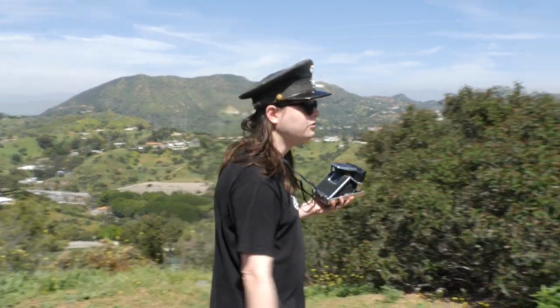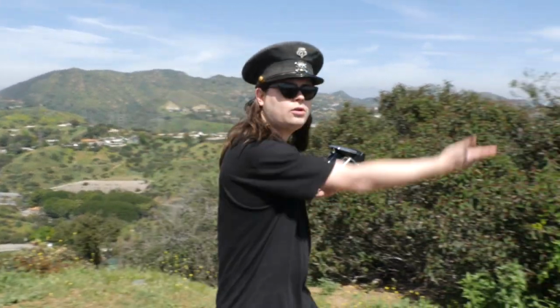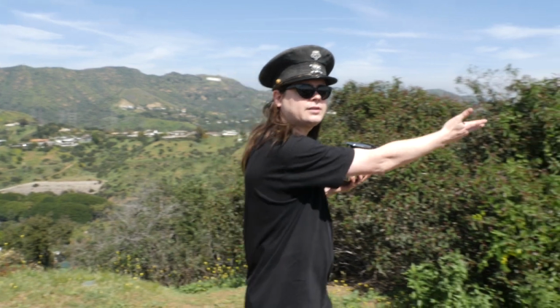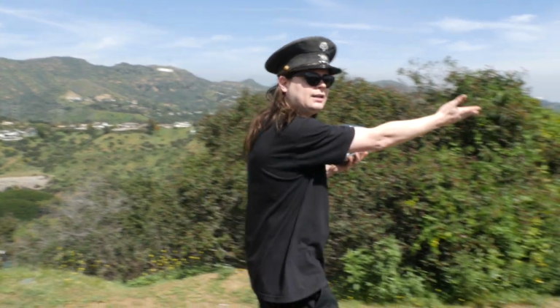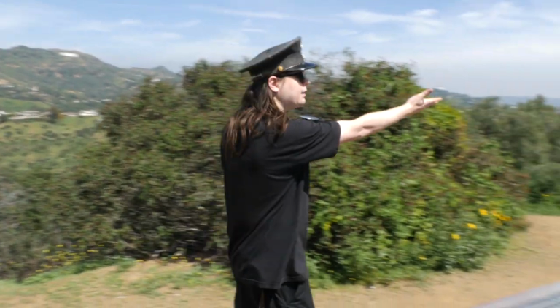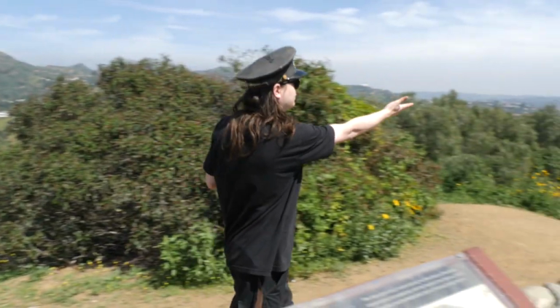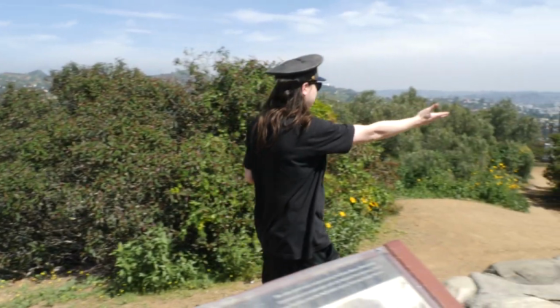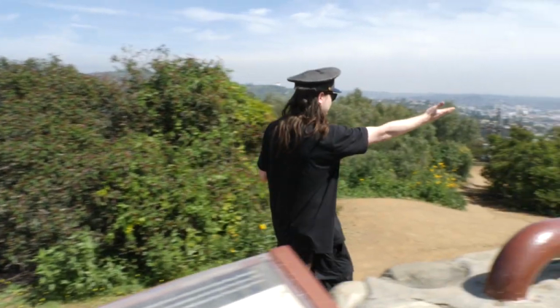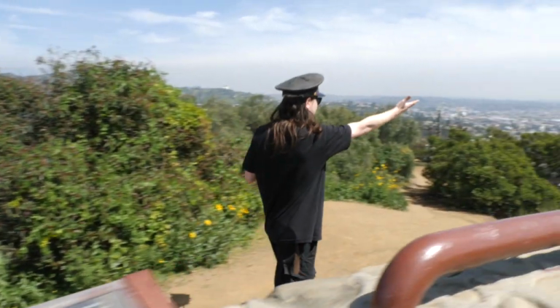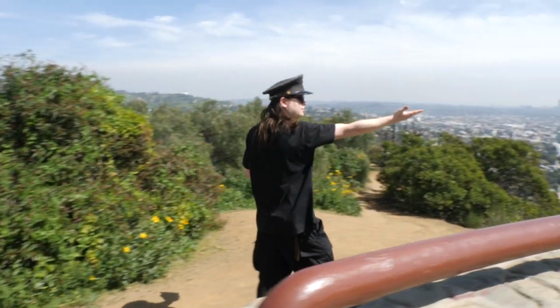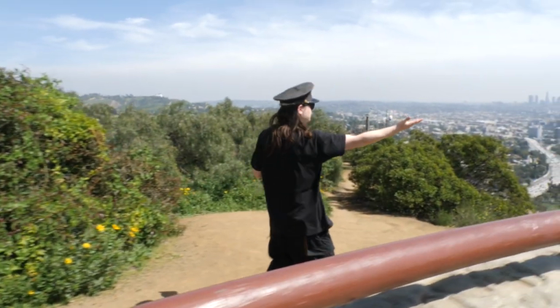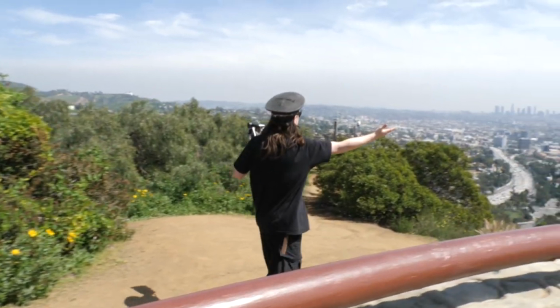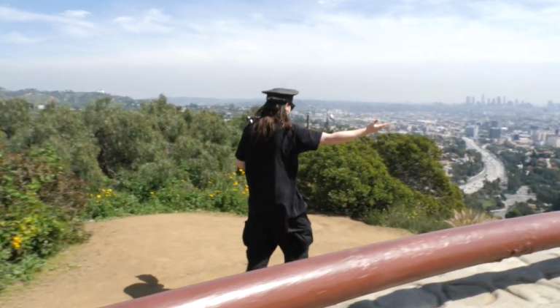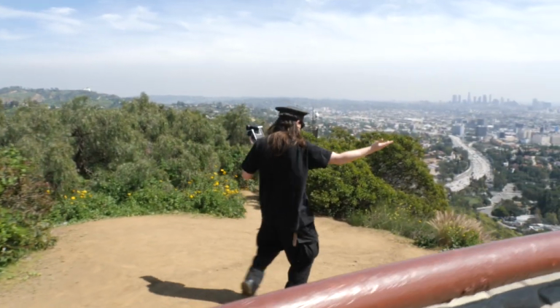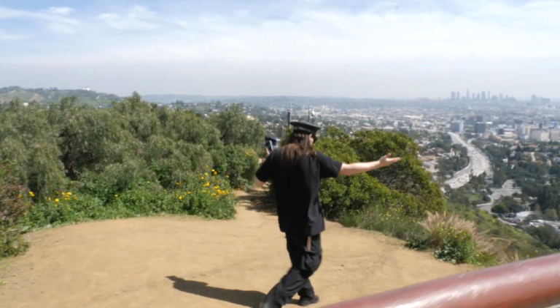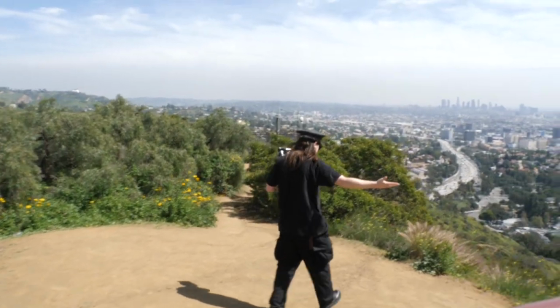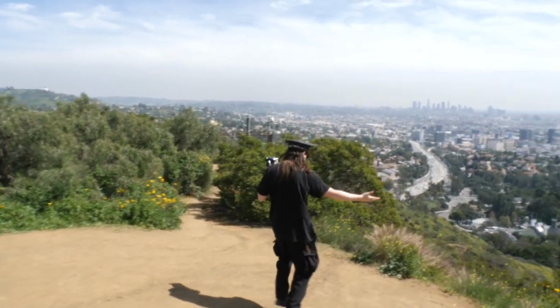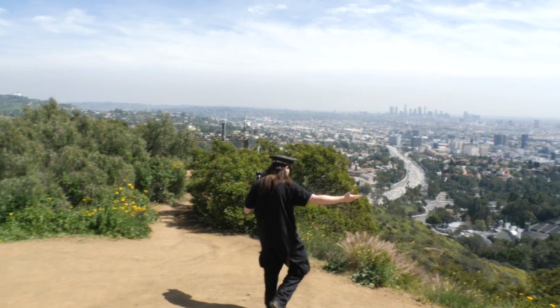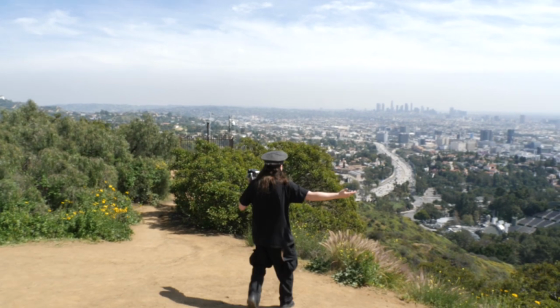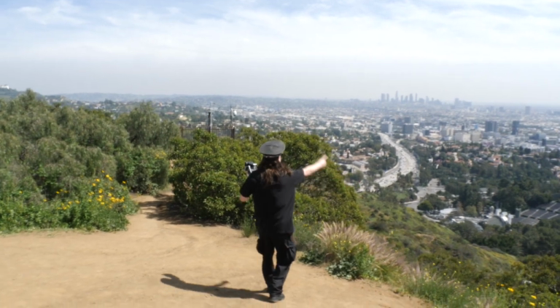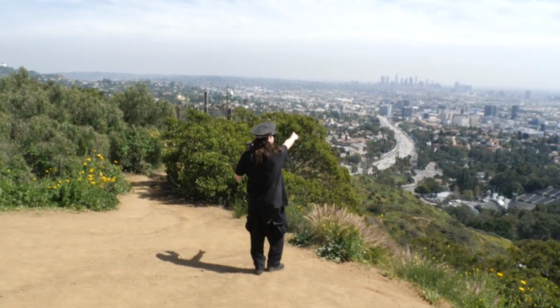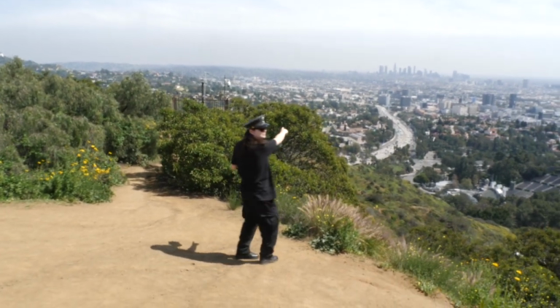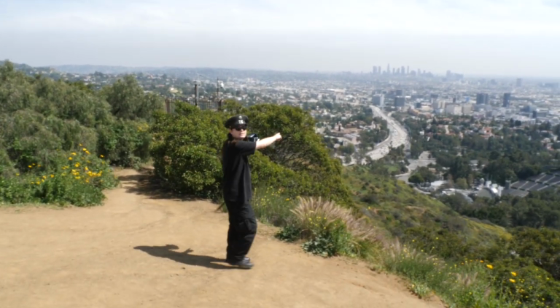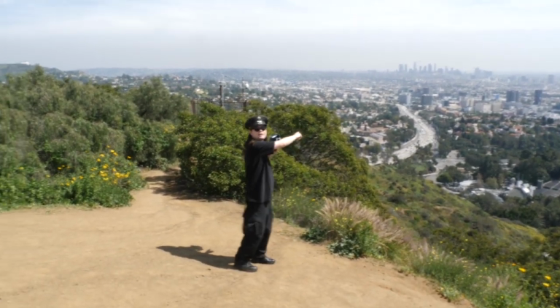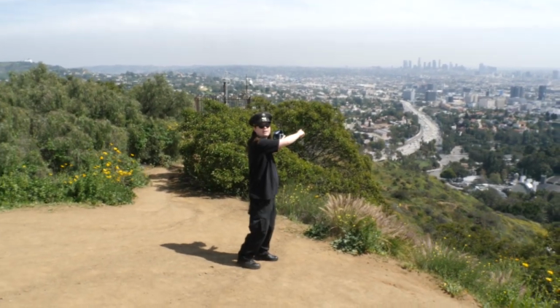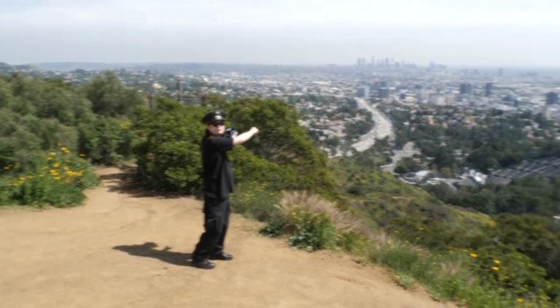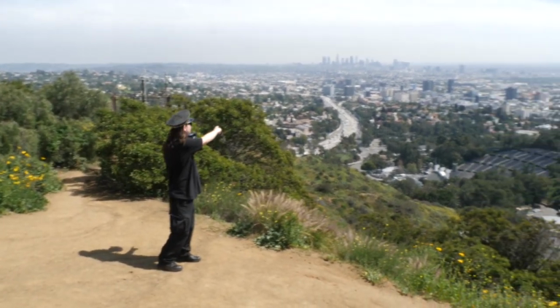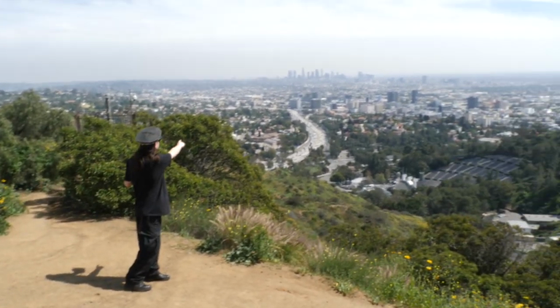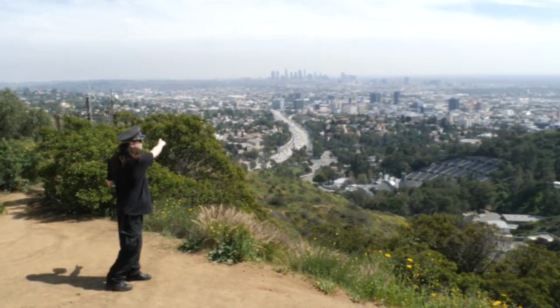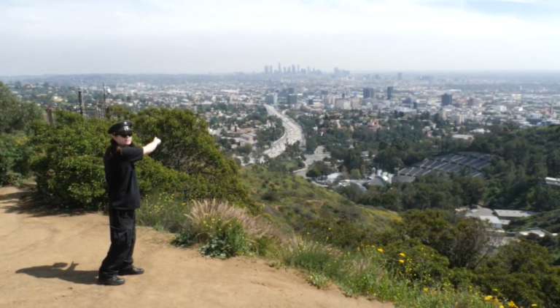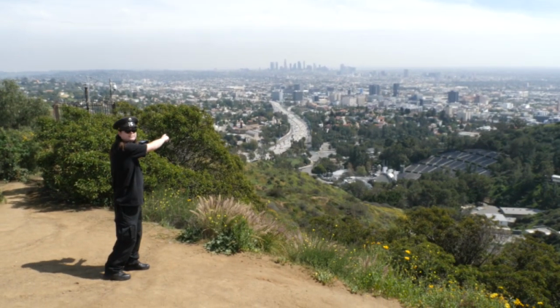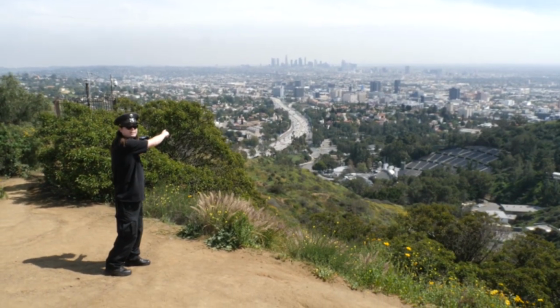Also, look! LA! That's LA over there — you can see it!